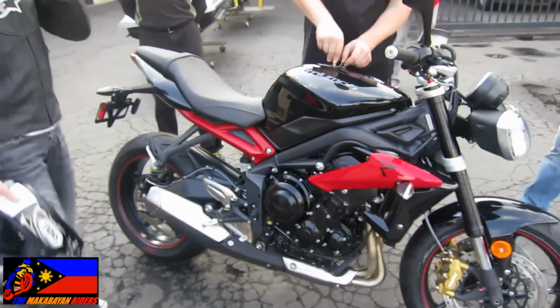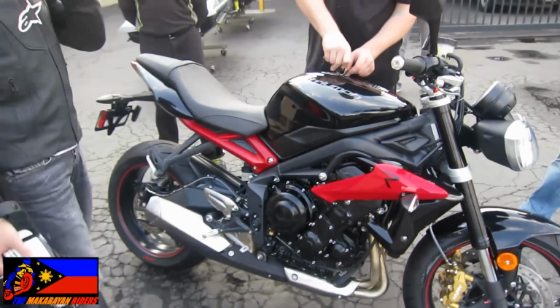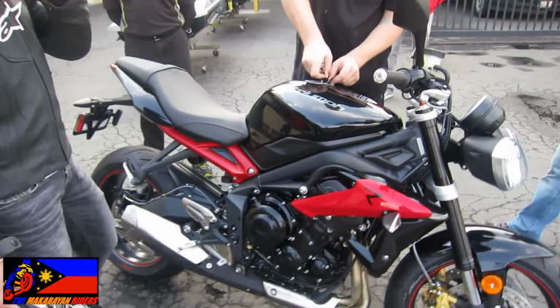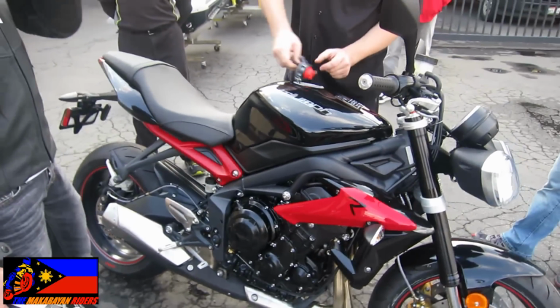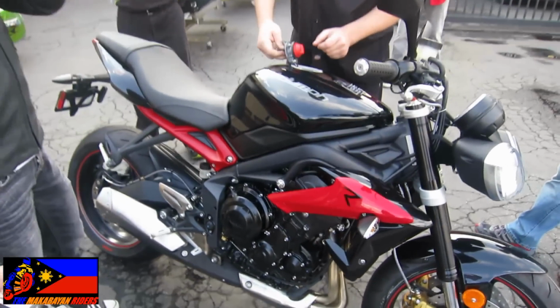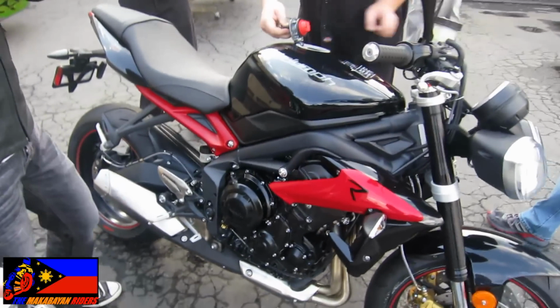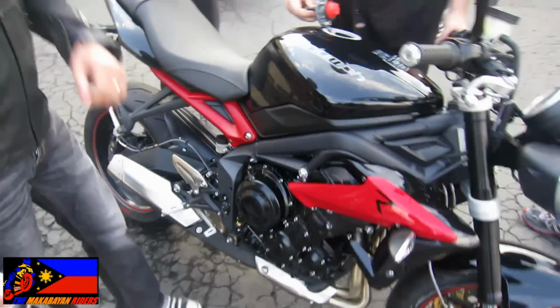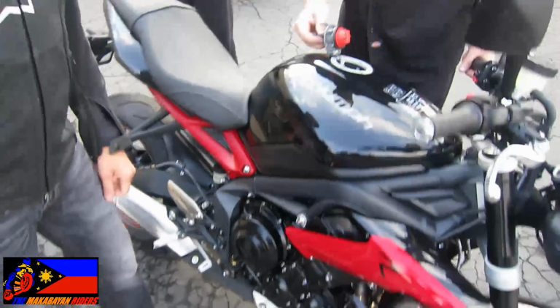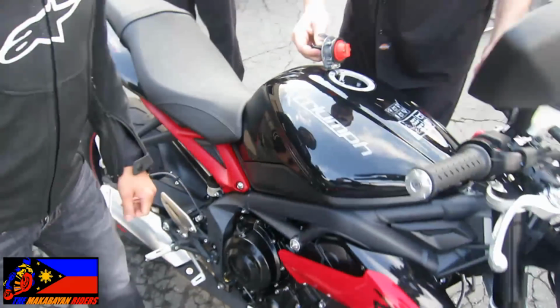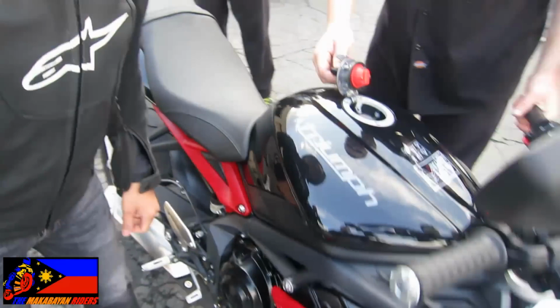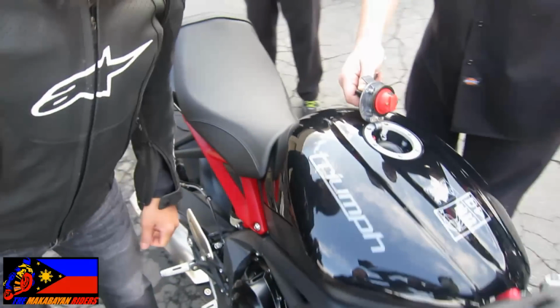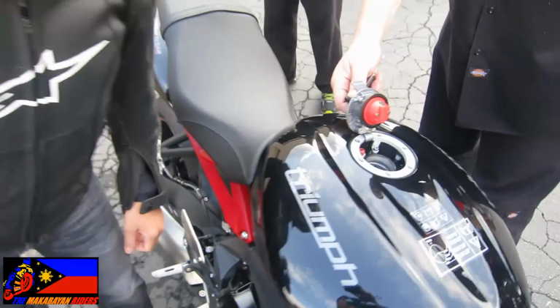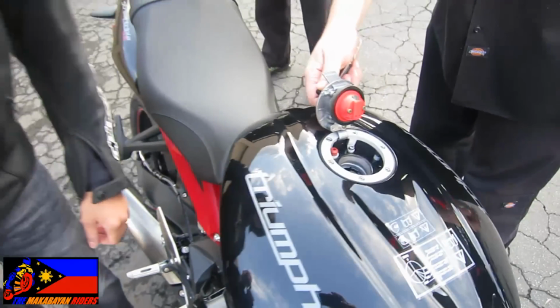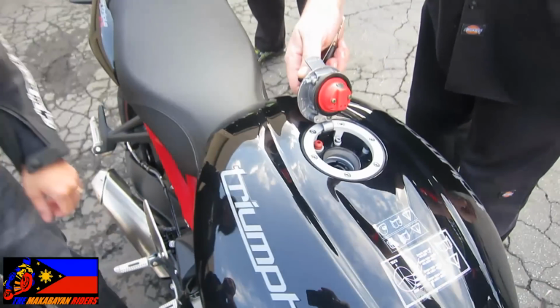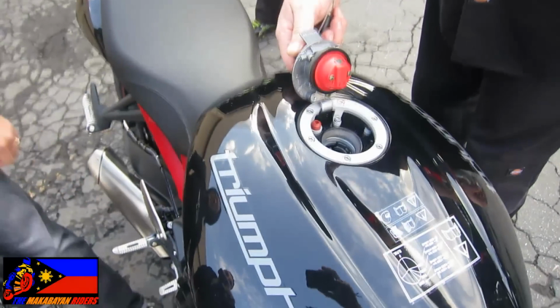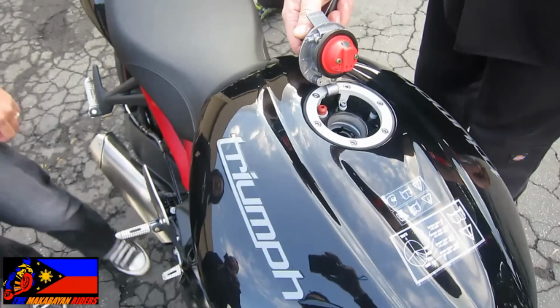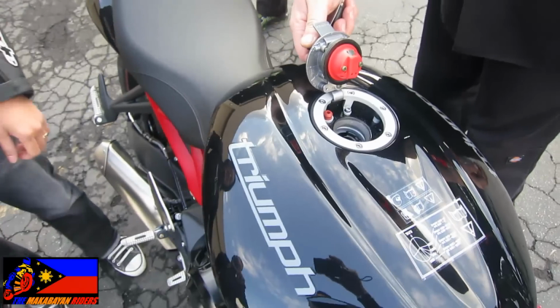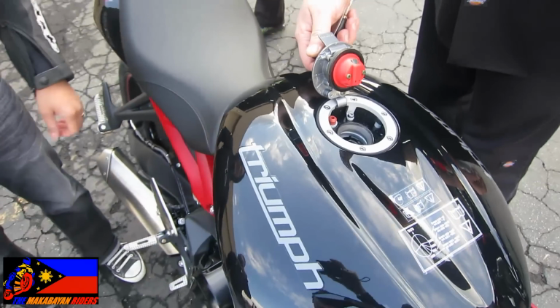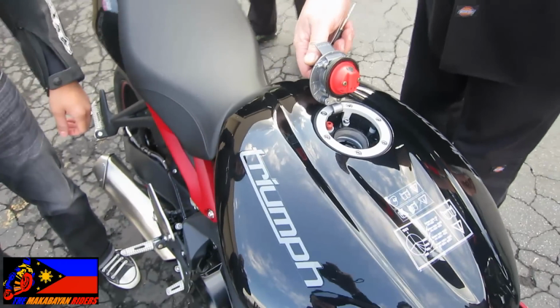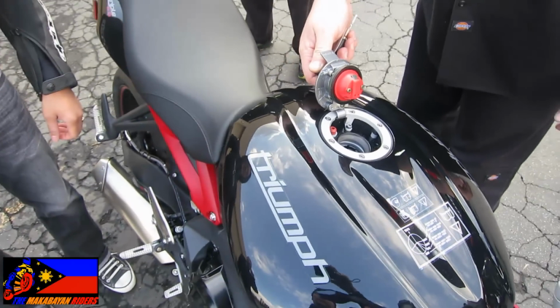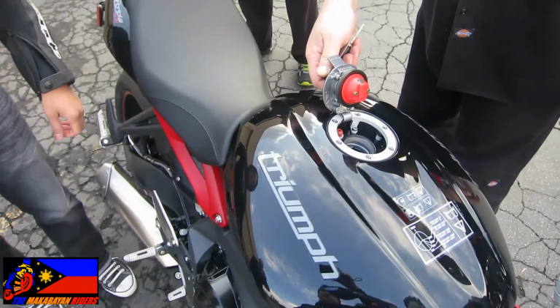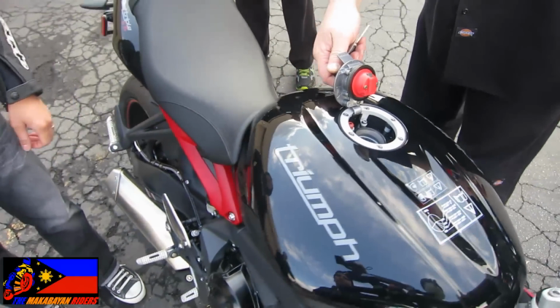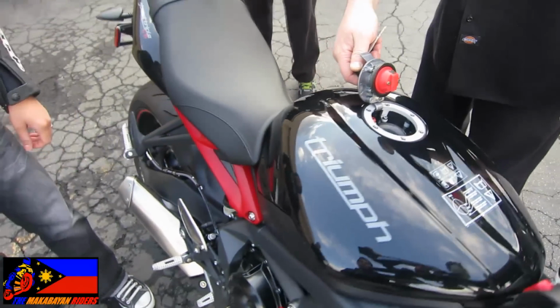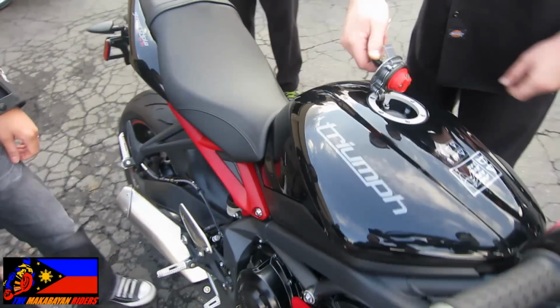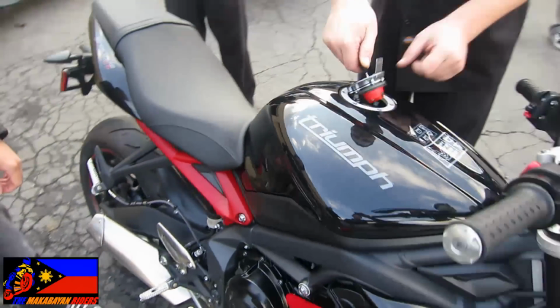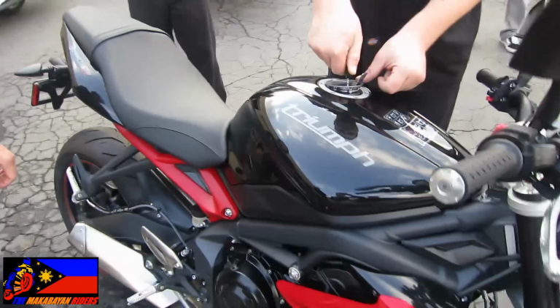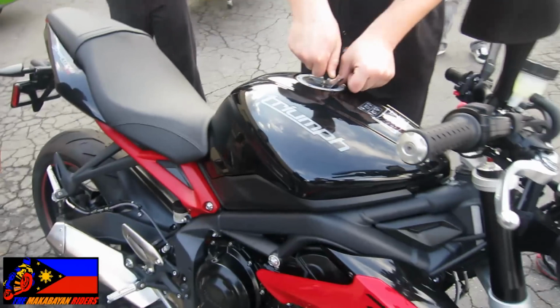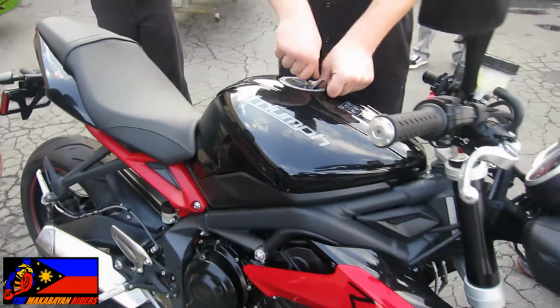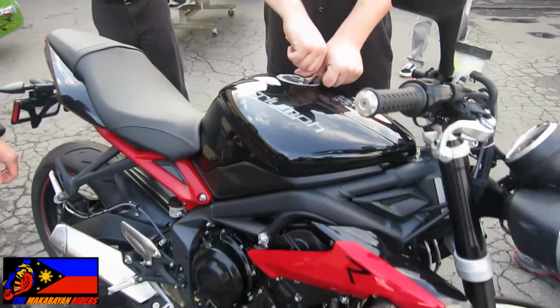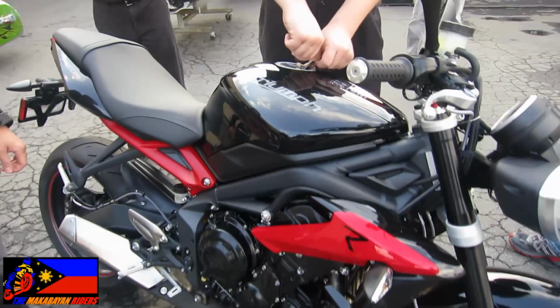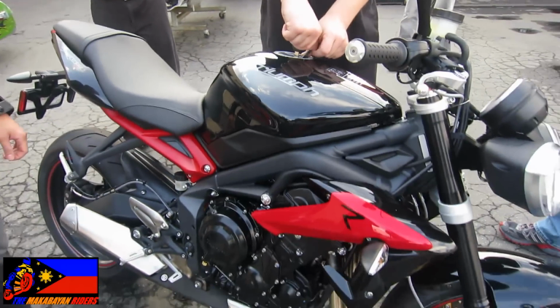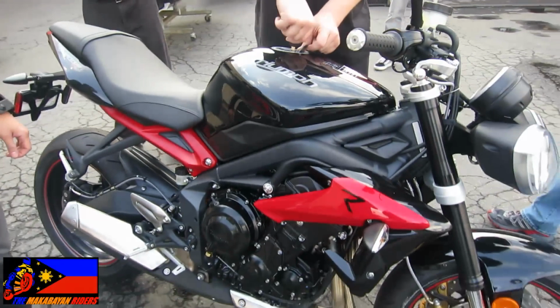Full tank — yeah, pretty full in there. So, 91 premium — always run the good stuff. Keeps them running the best.